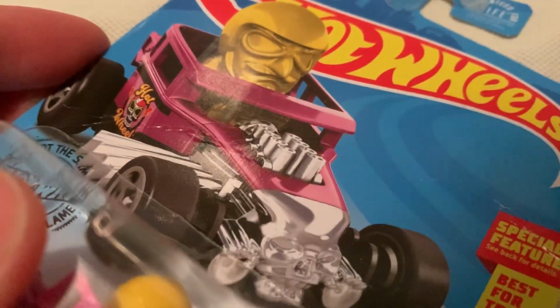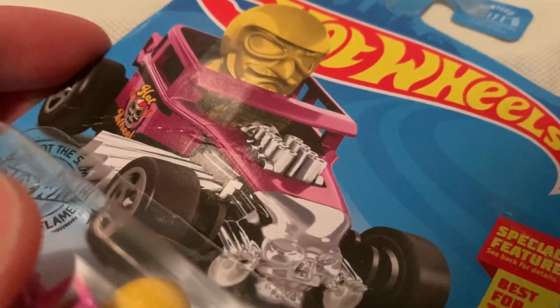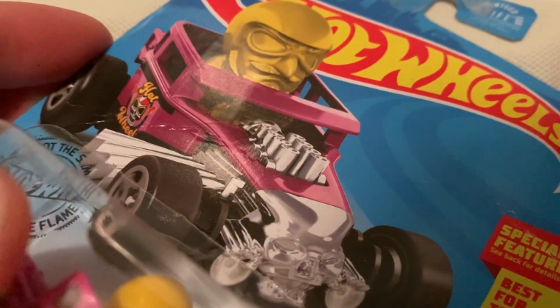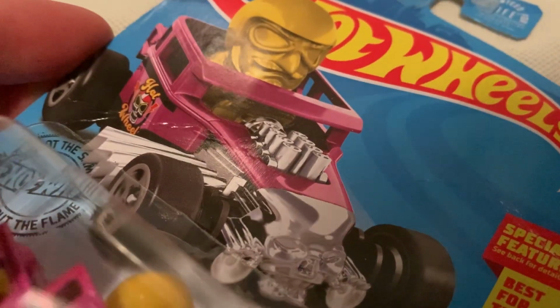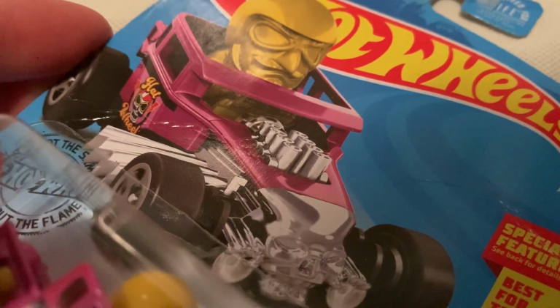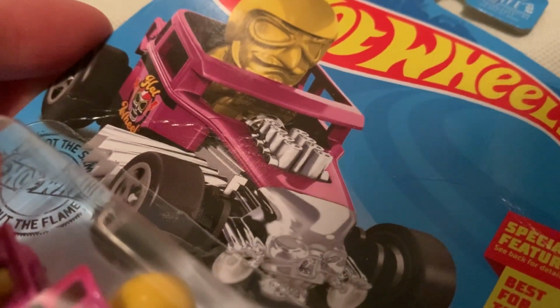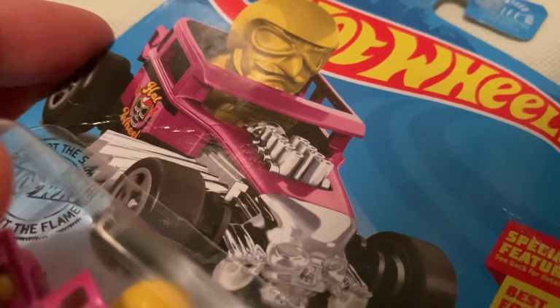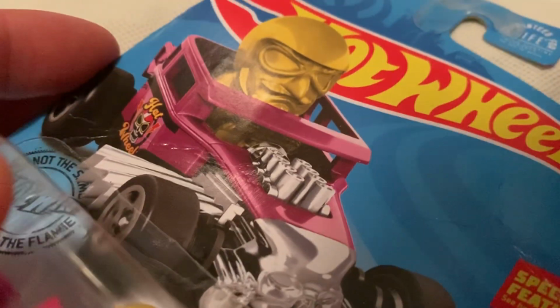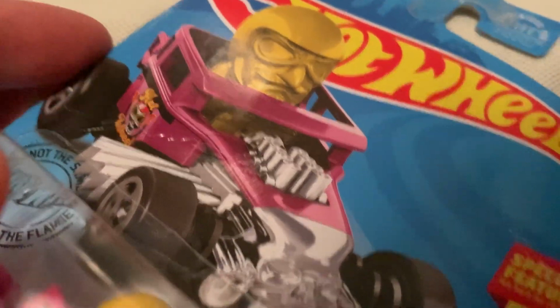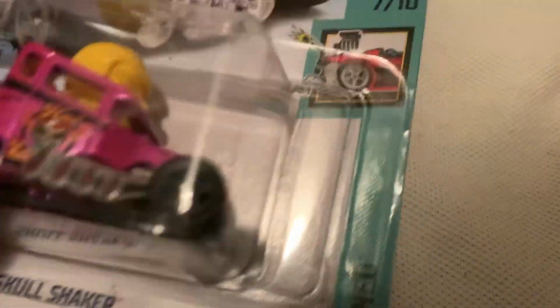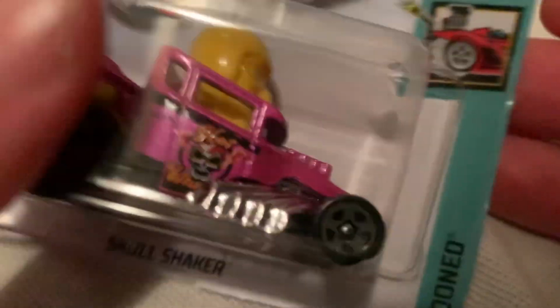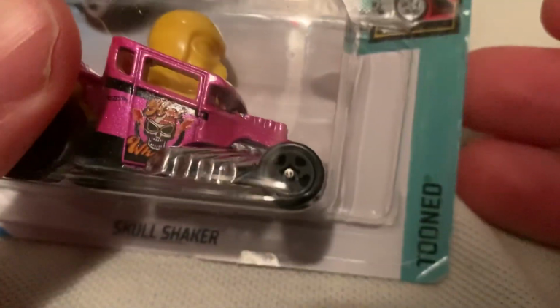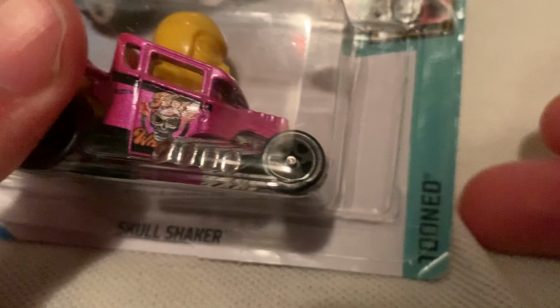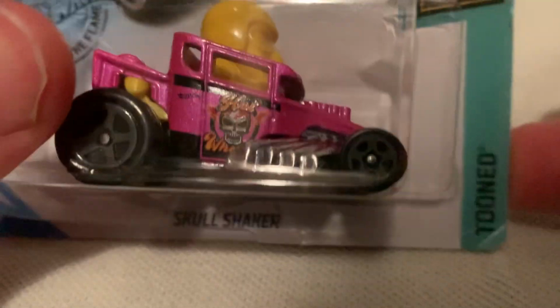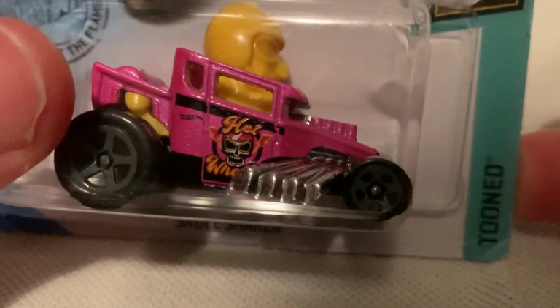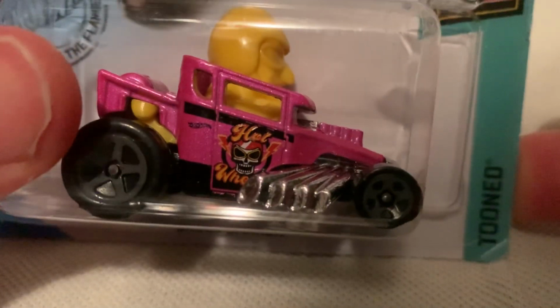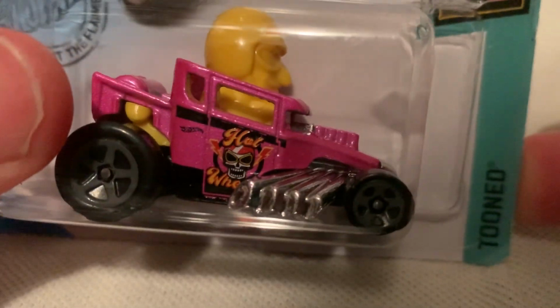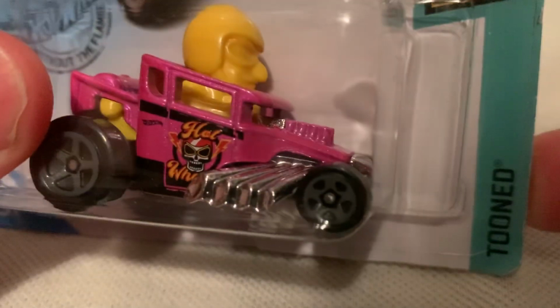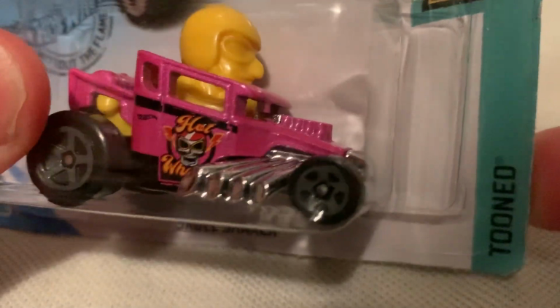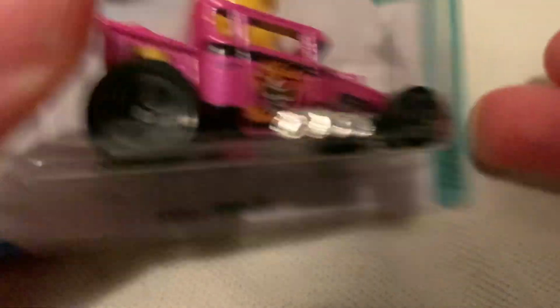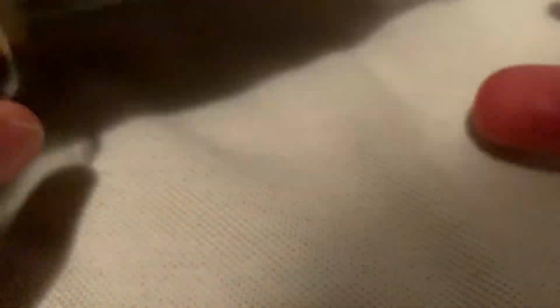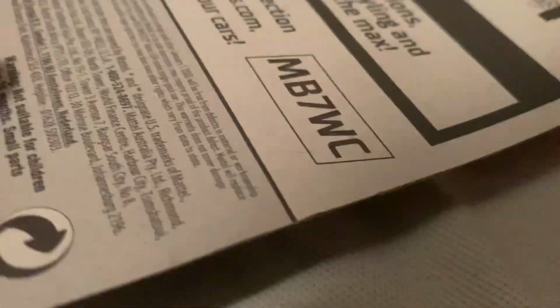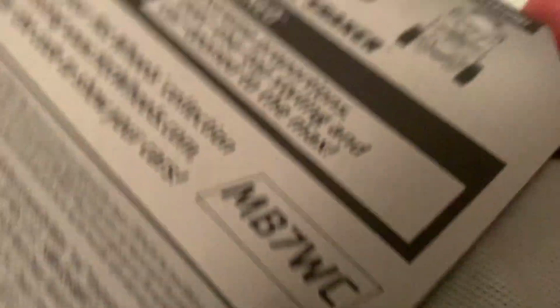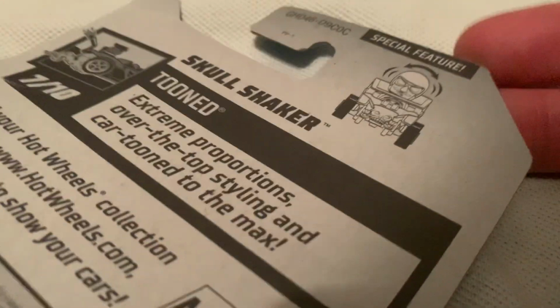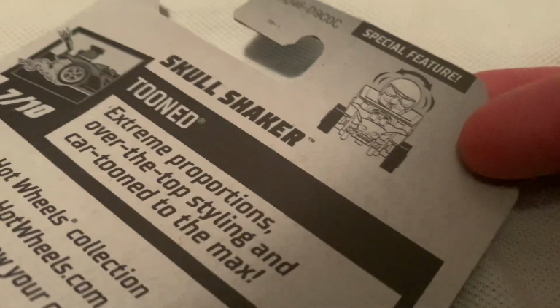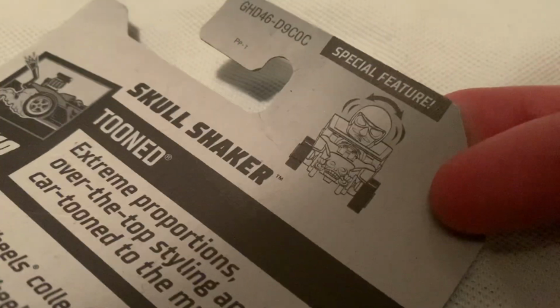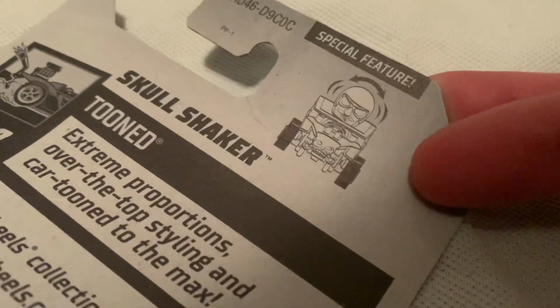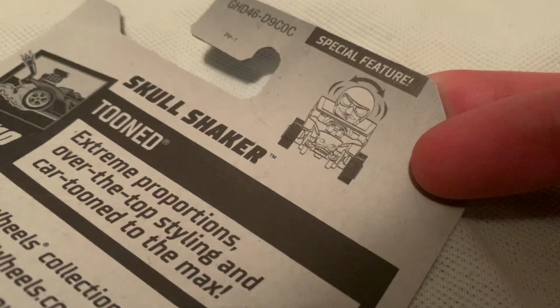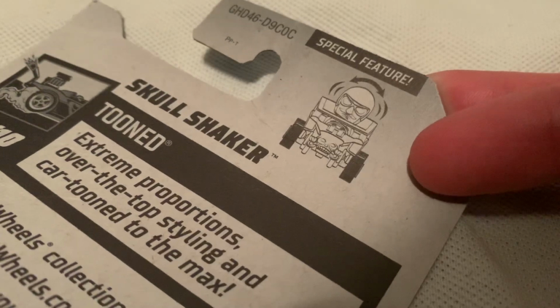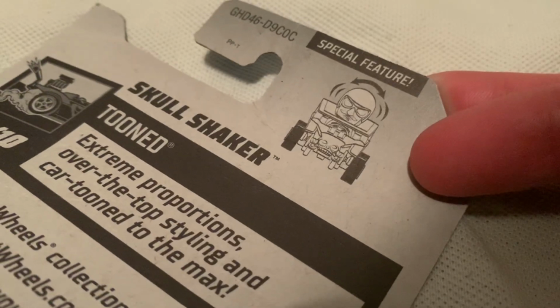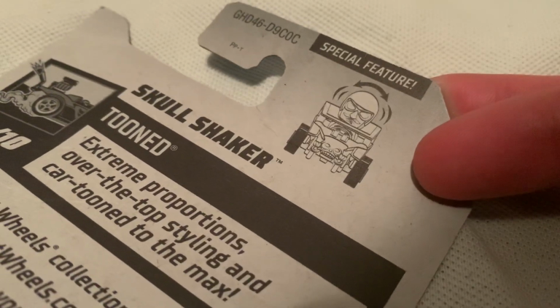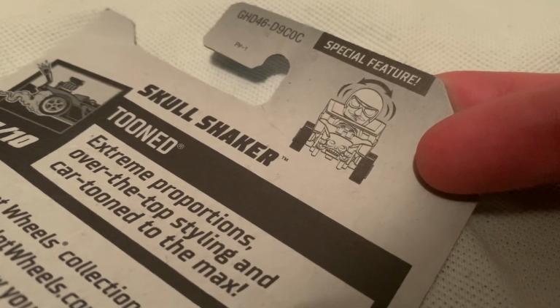Hey YouTube, it's me Julian. Here's a Skull Shaker by the 2020 tuned — it's basically the Bone Shaker but the proportions have been exaggerated. Now there's the special feature.